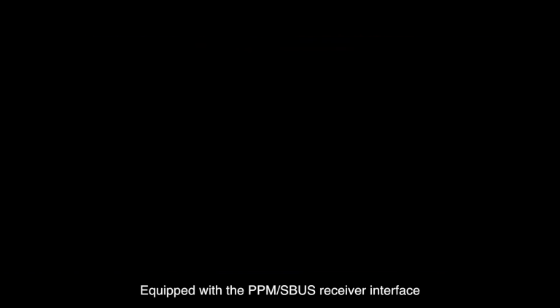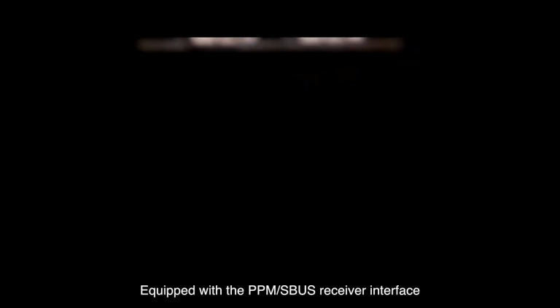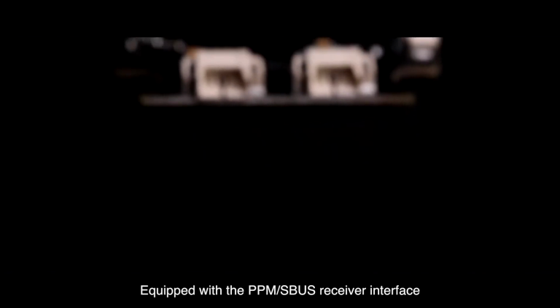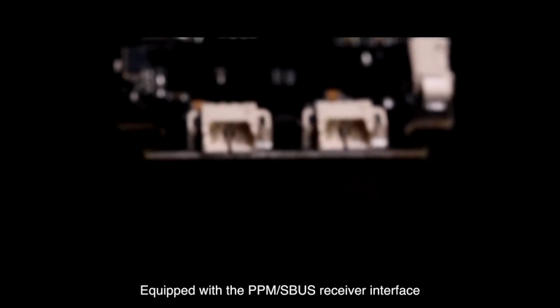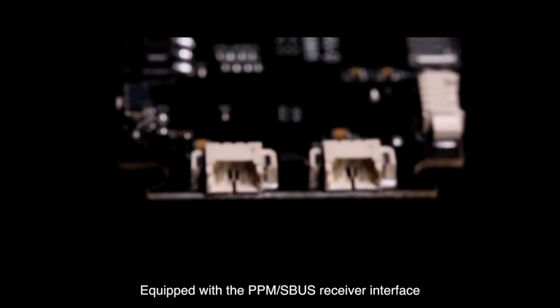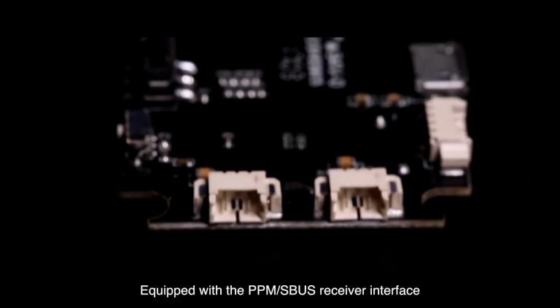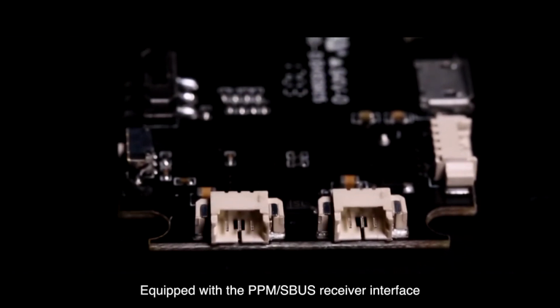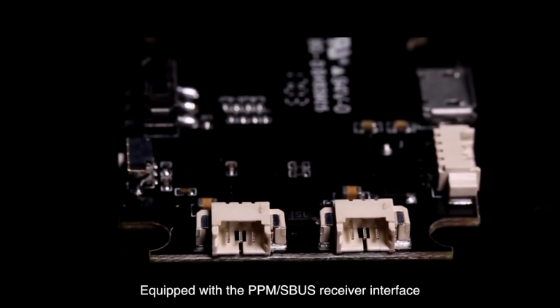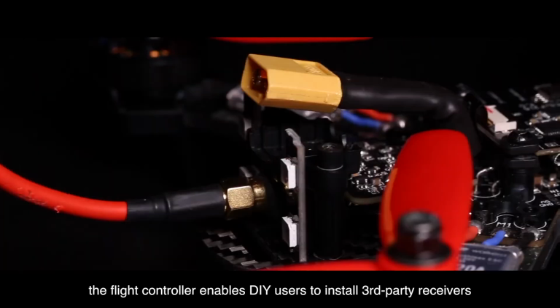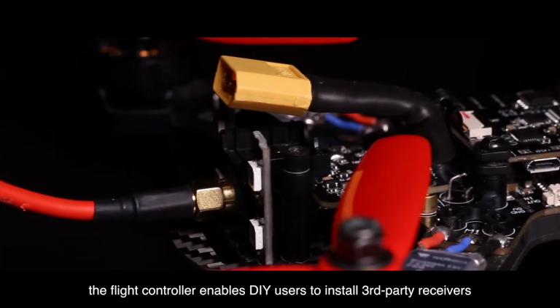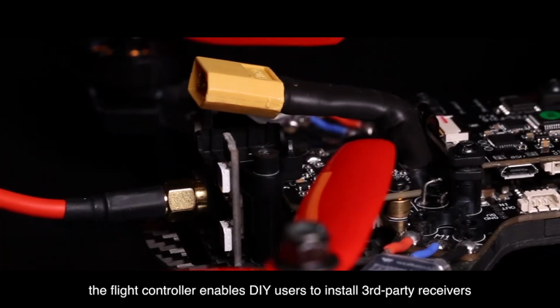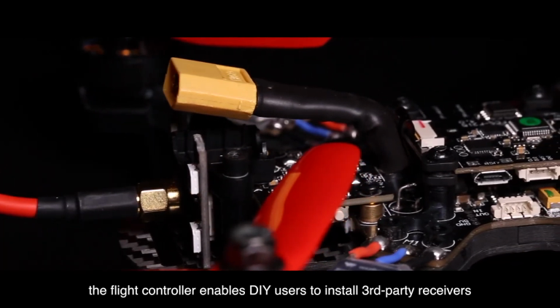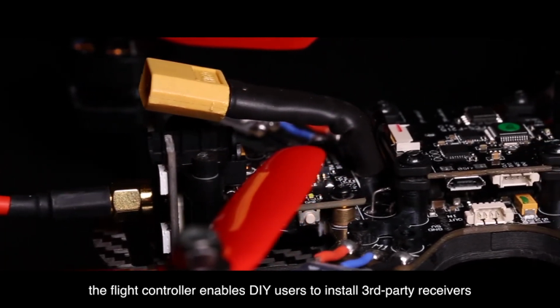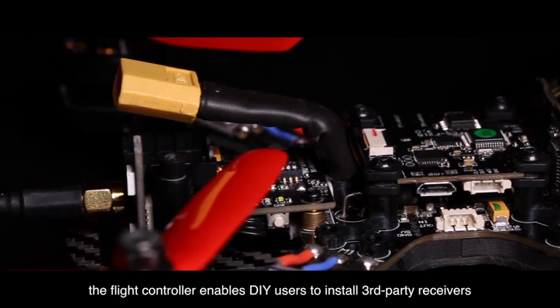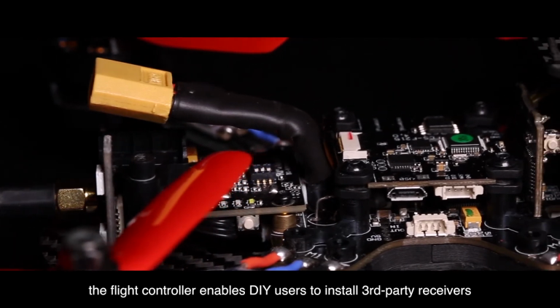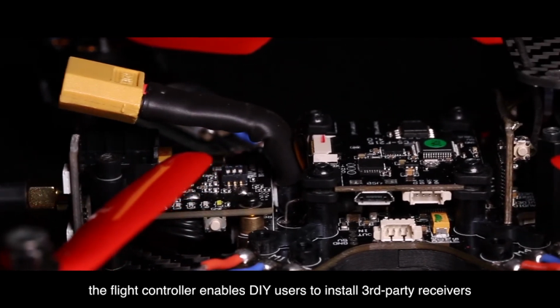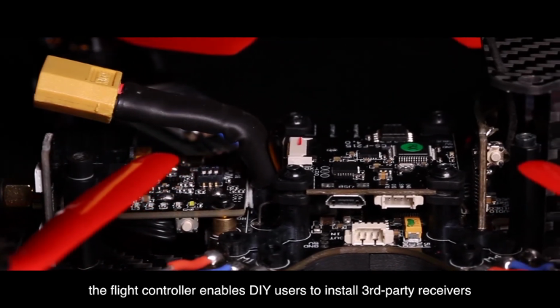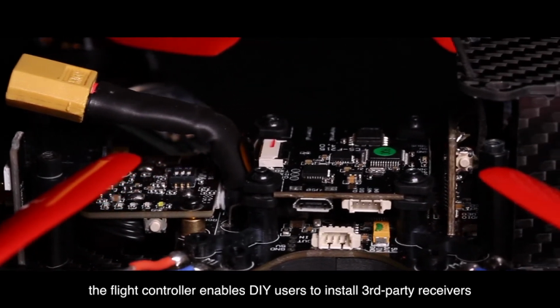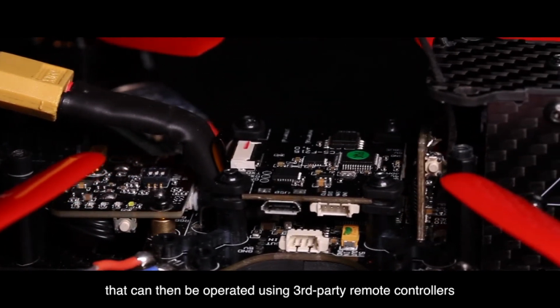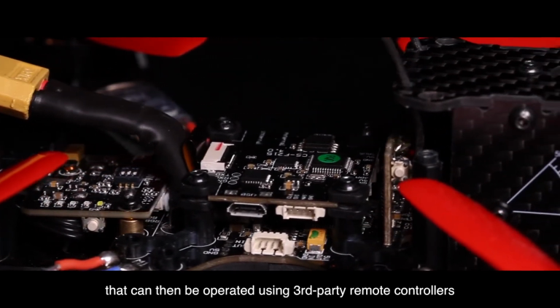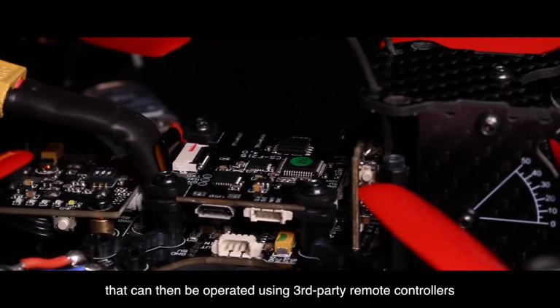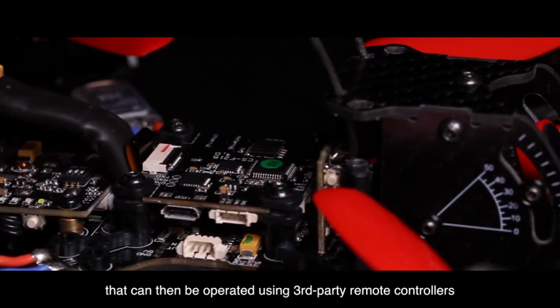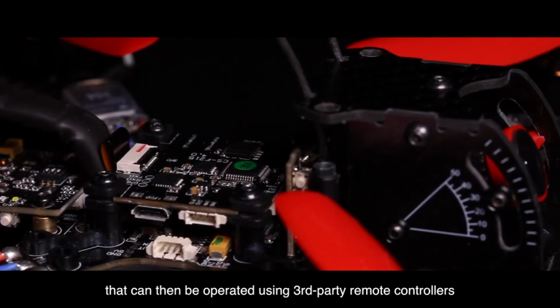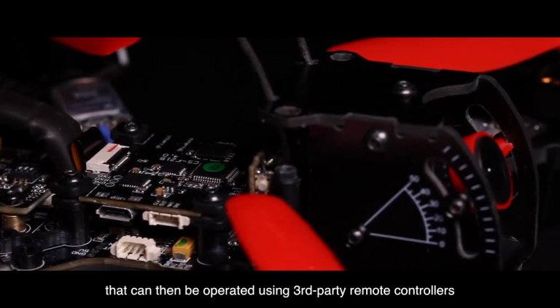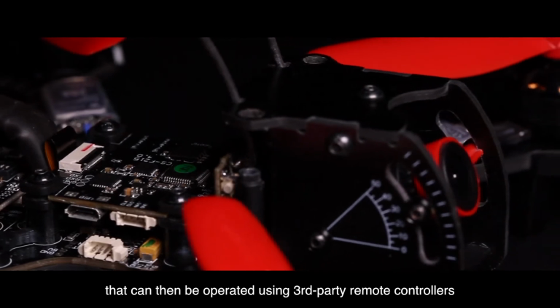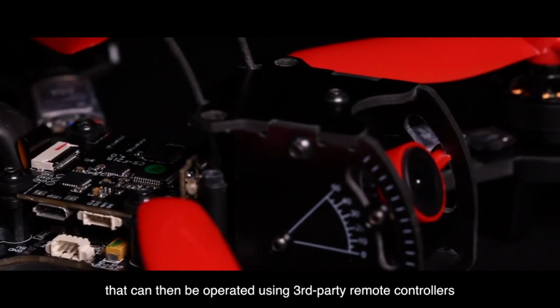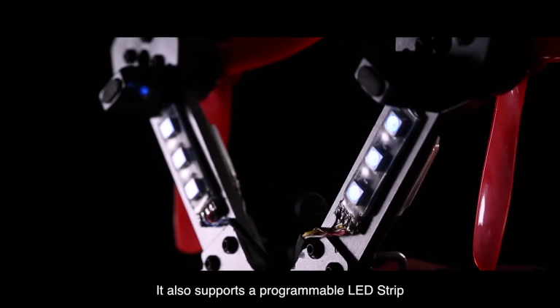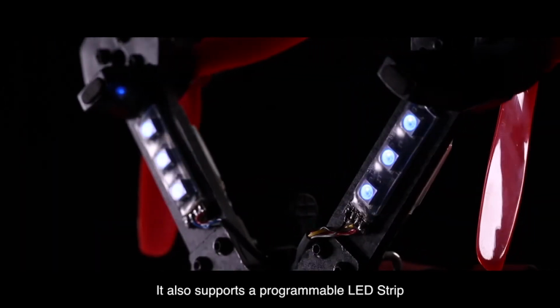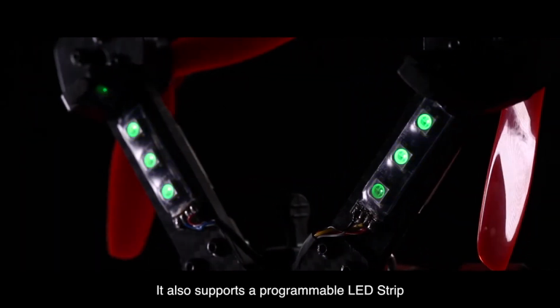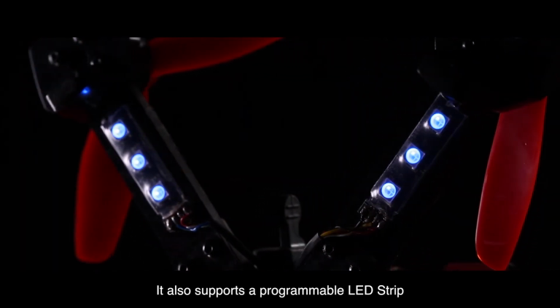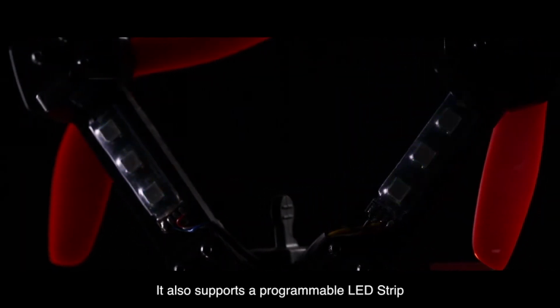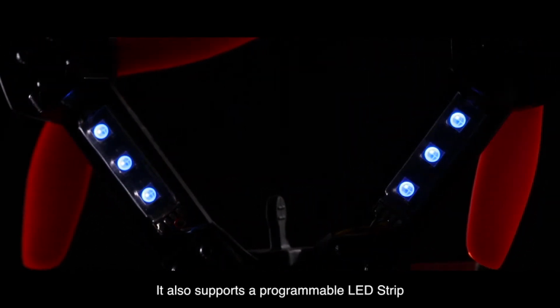Equipped with a PPM S-Bus receiver interface, the flight controller enables DIY users to install third-party receivers that can then be operated using third-party remote controllers. It also supports a programmable LED strip.